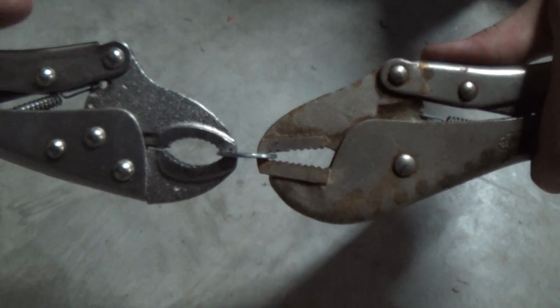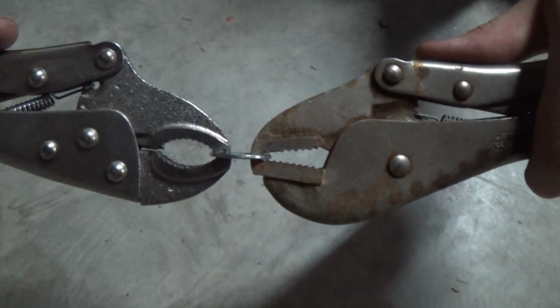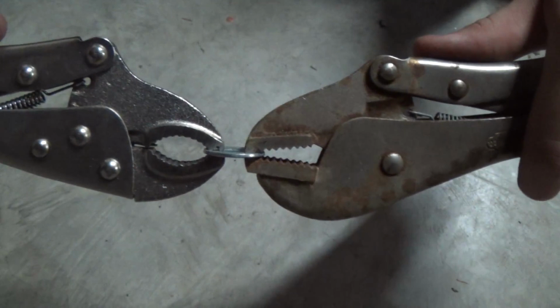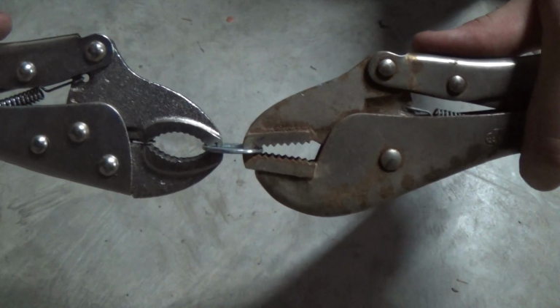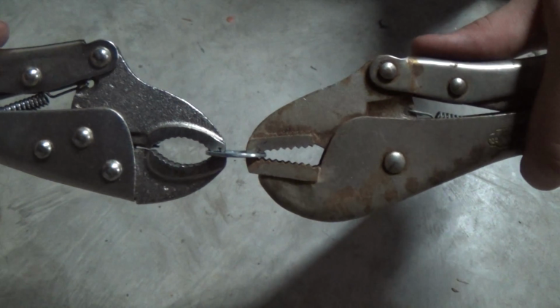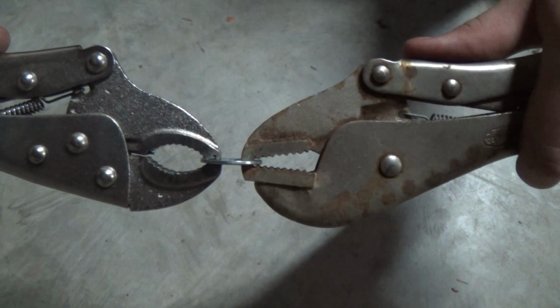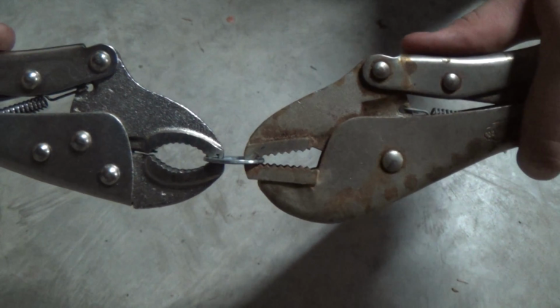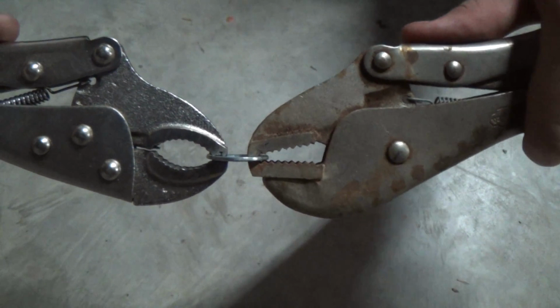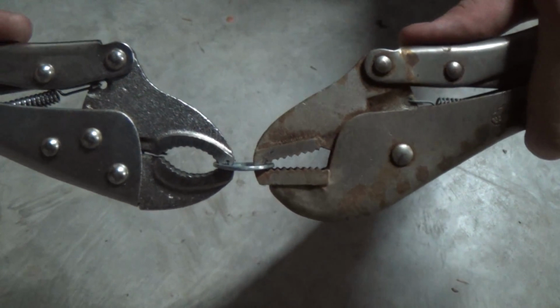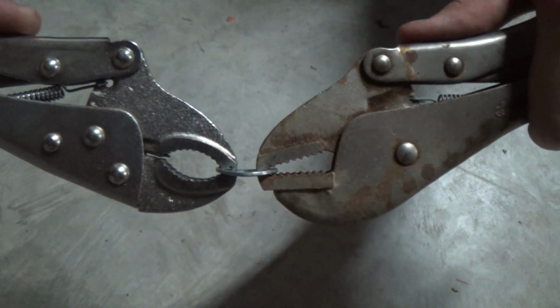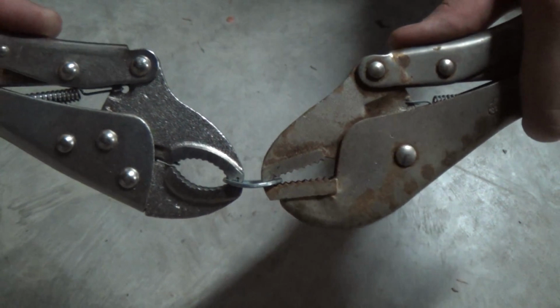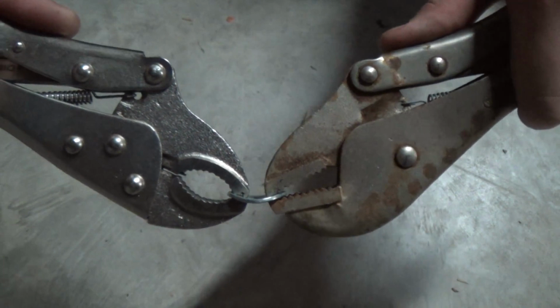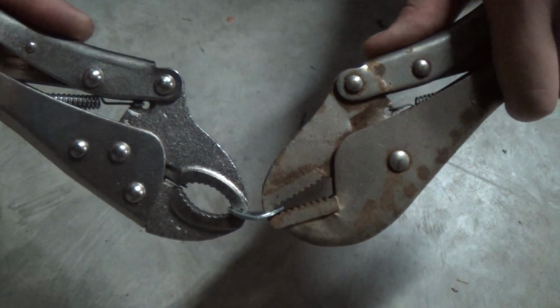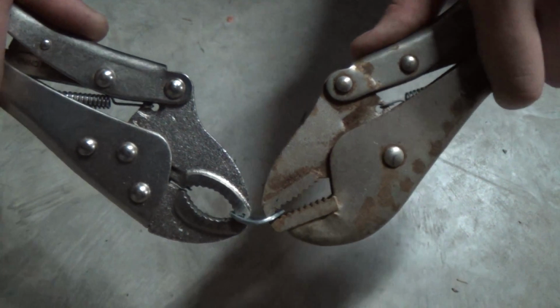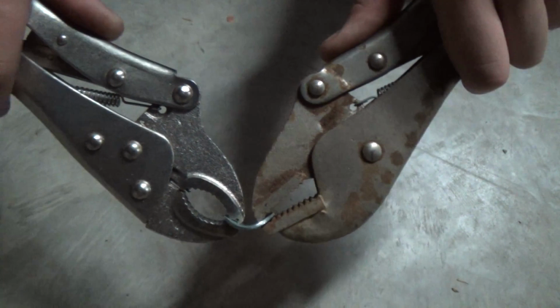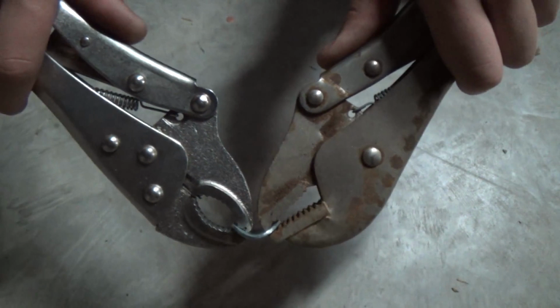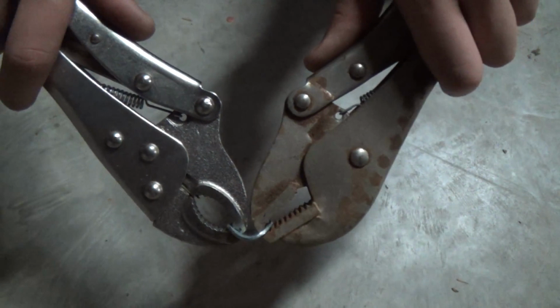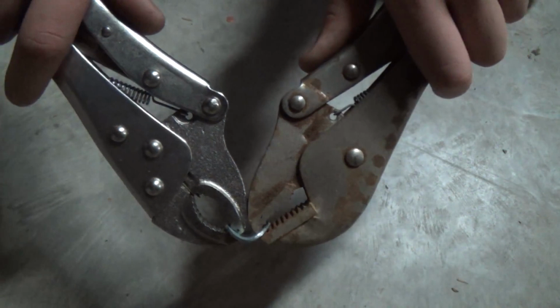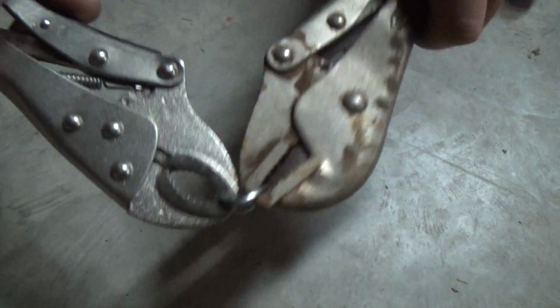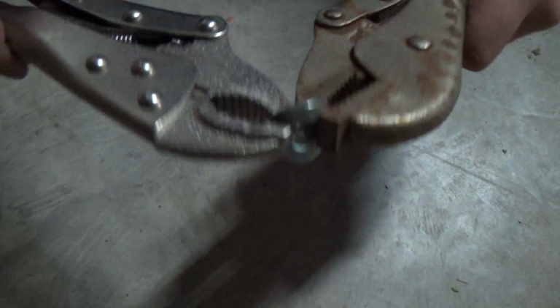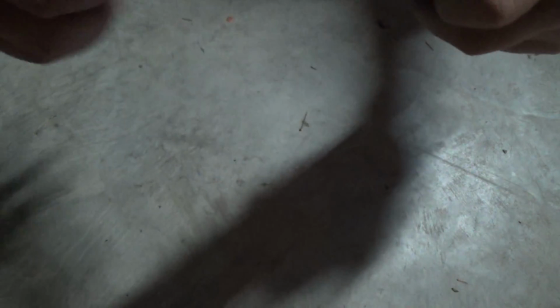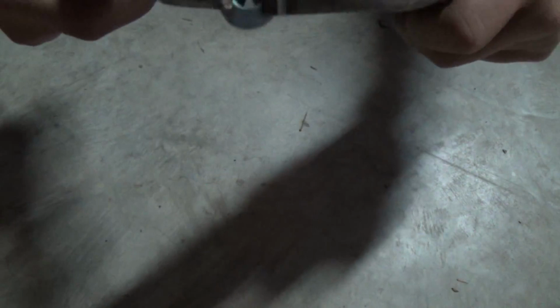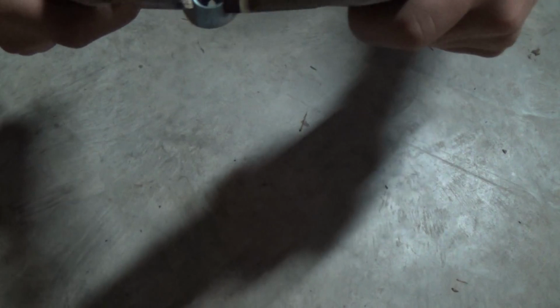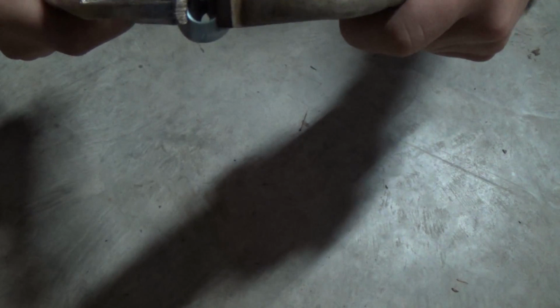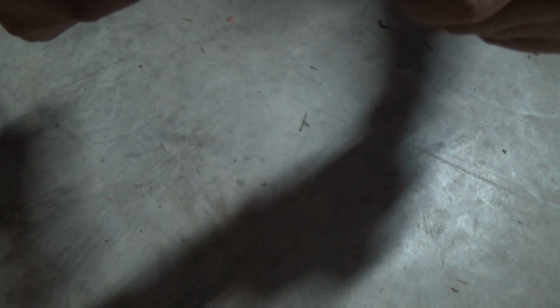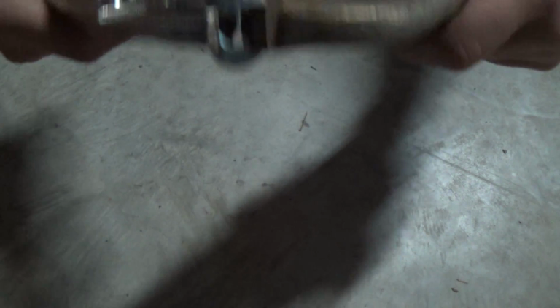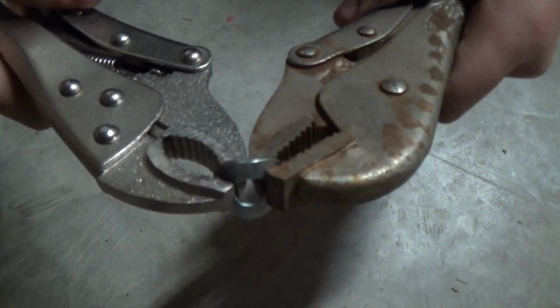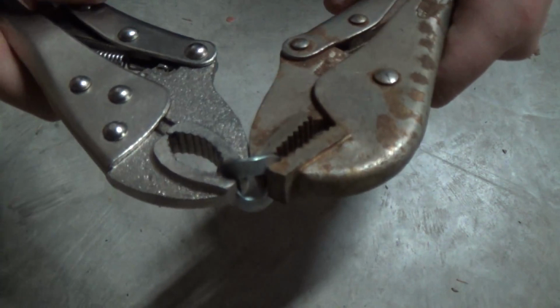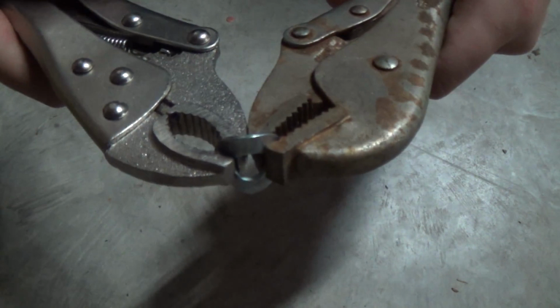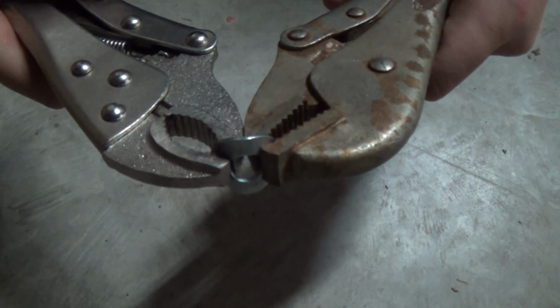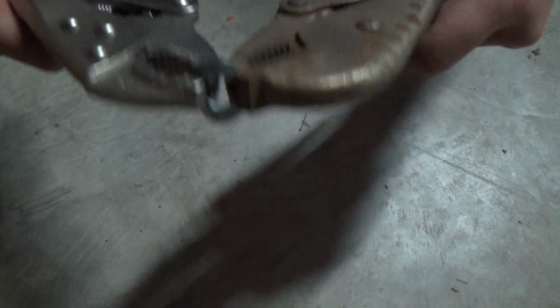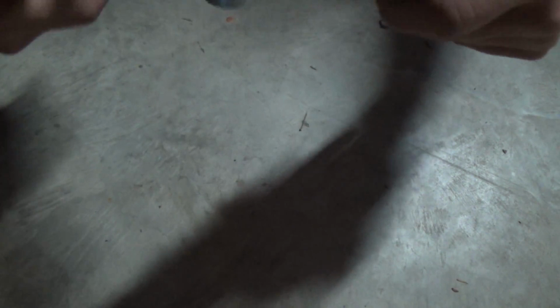I'll give you the up view, but then all you're going to do is bend it.